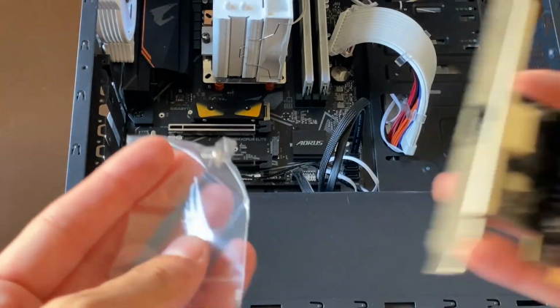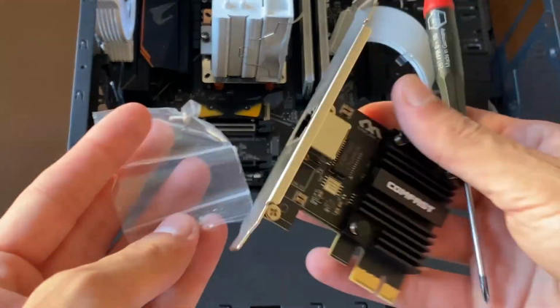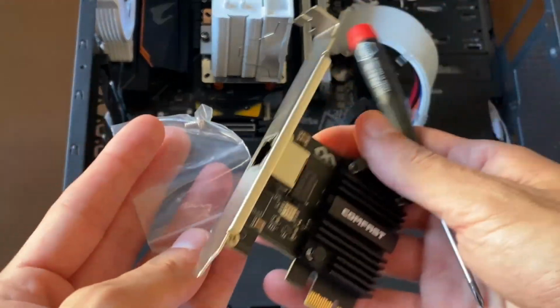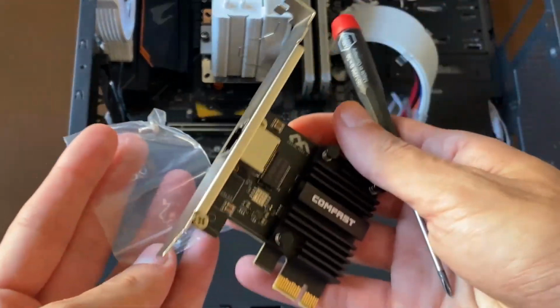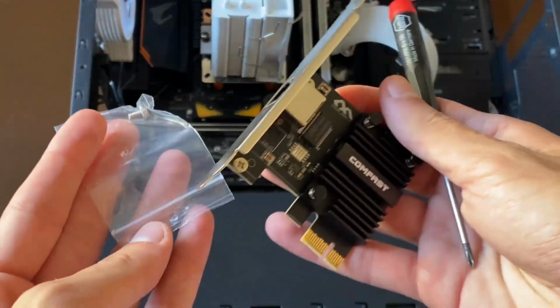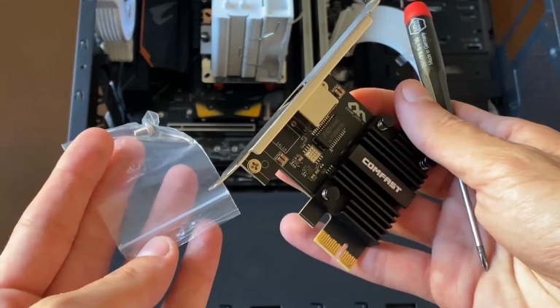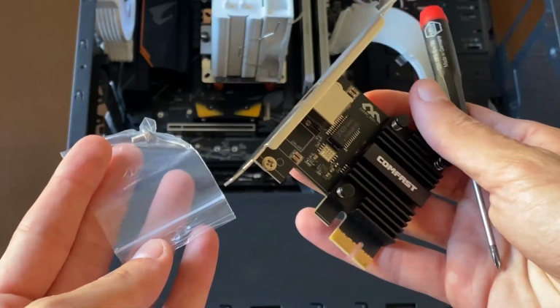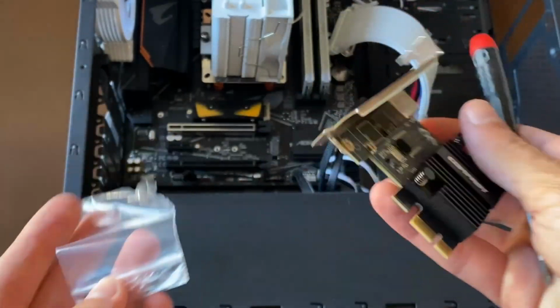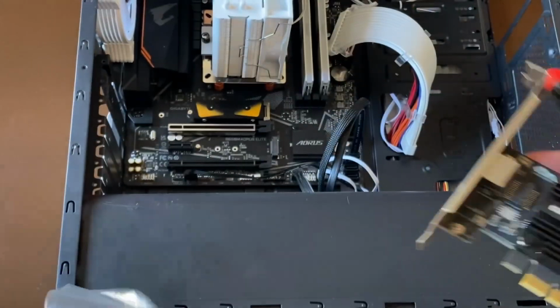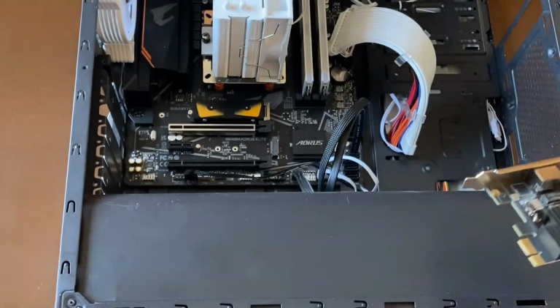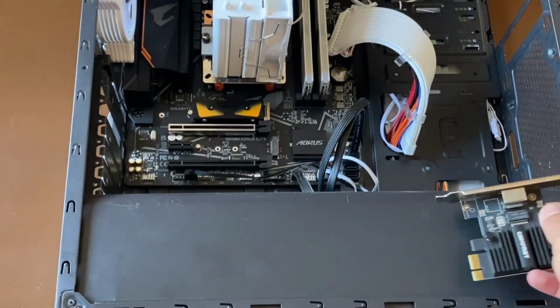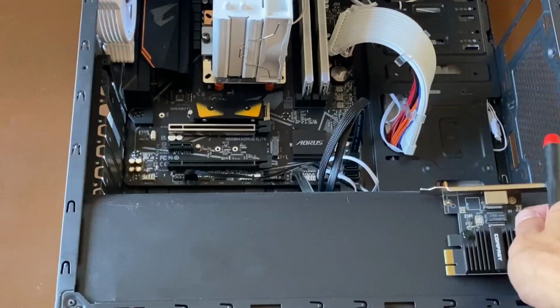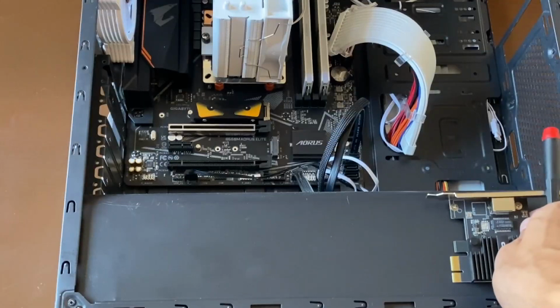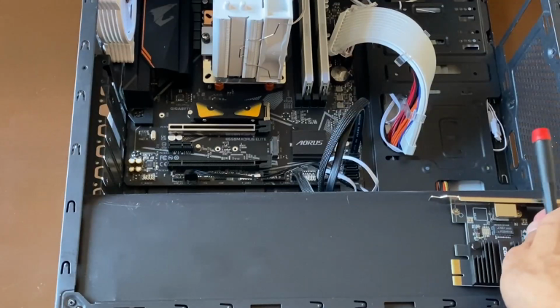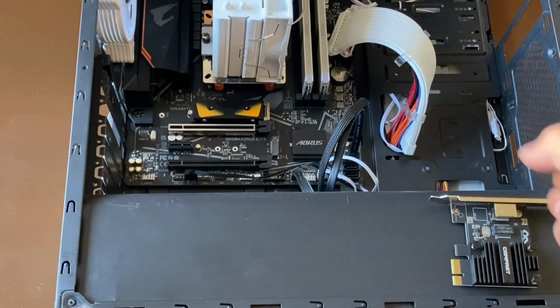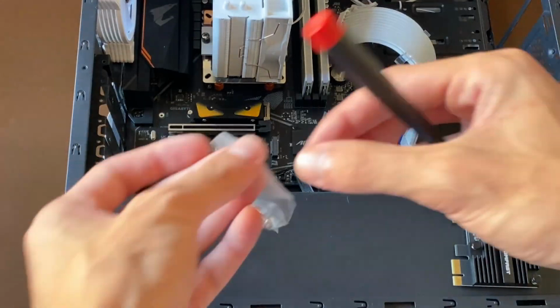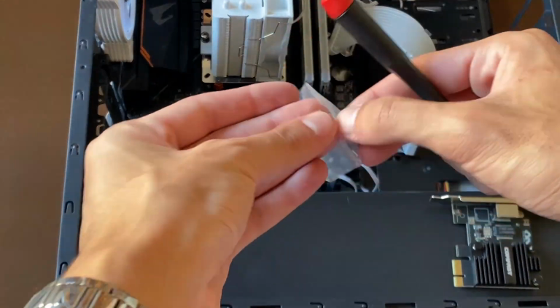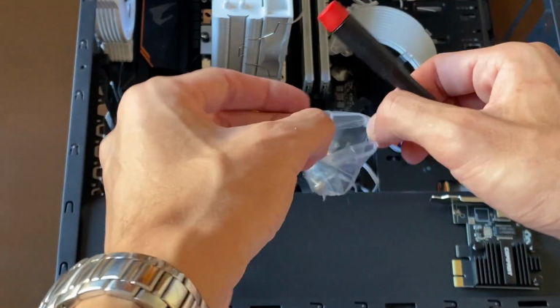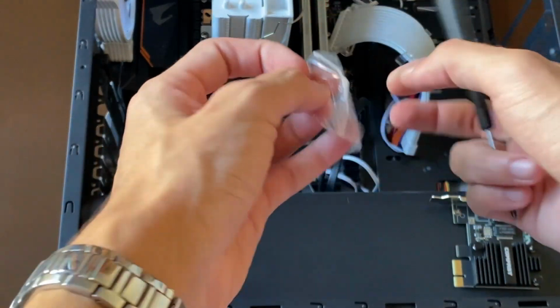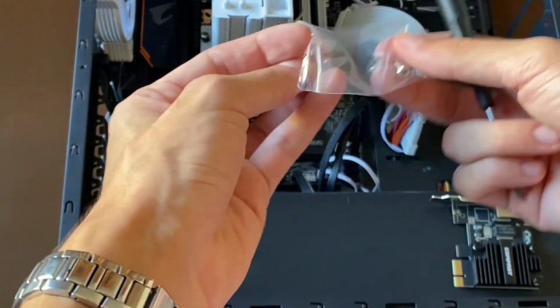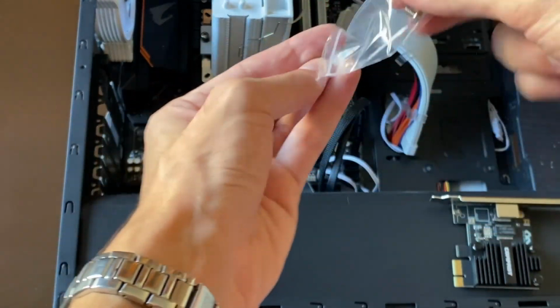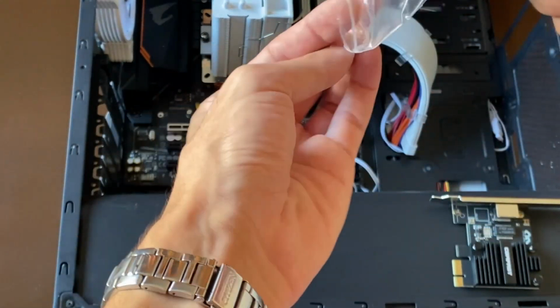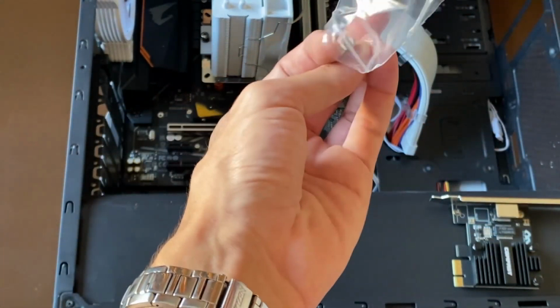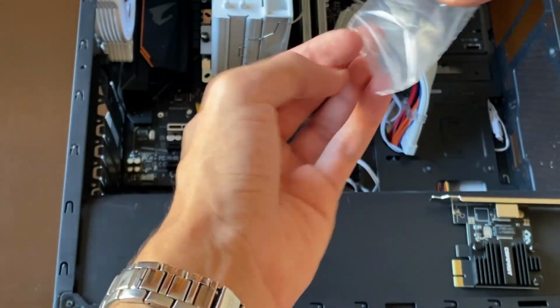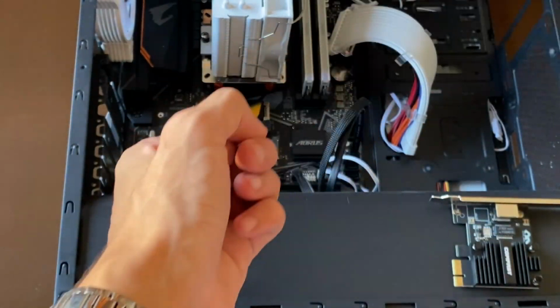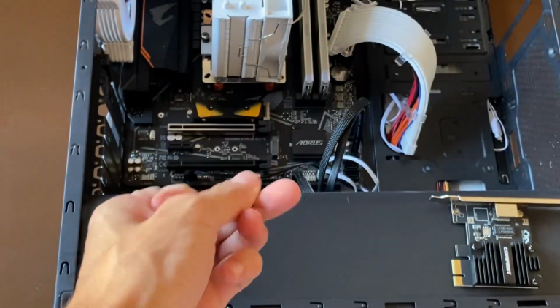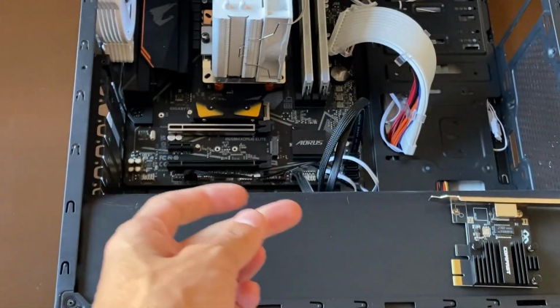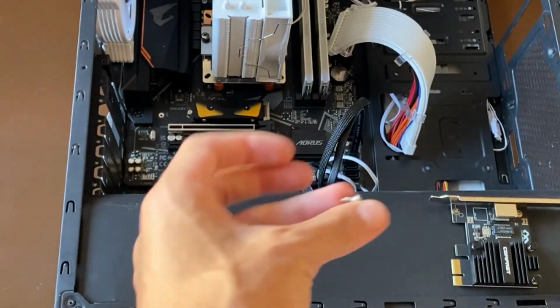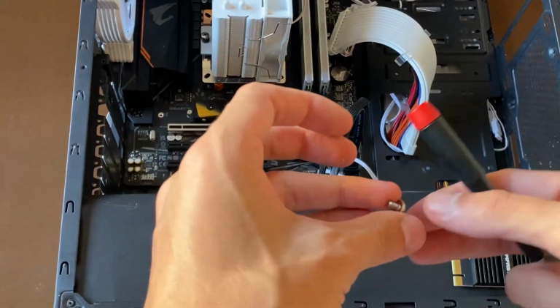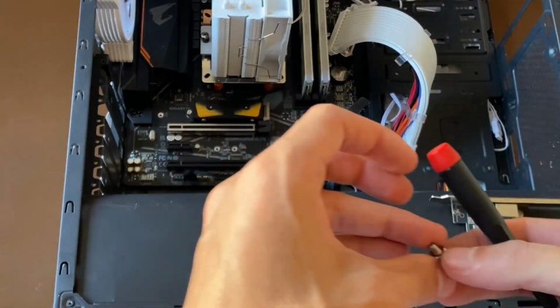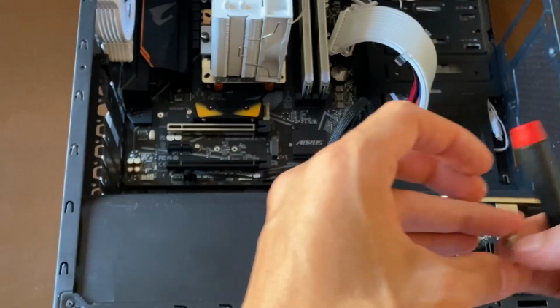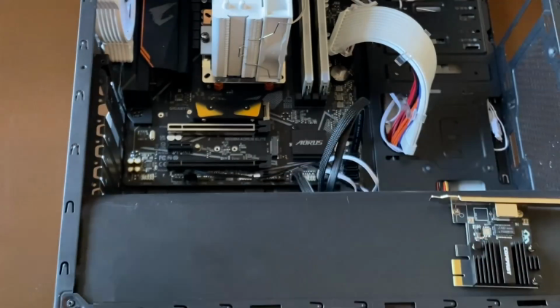Installing the card is very simple — just place it into the PCIe slot and secure it in the case with the screw so it stays in place.